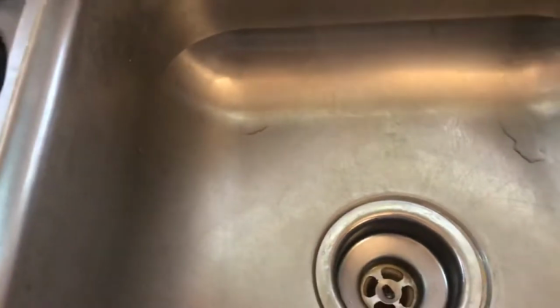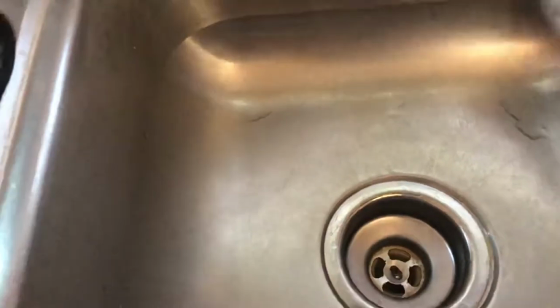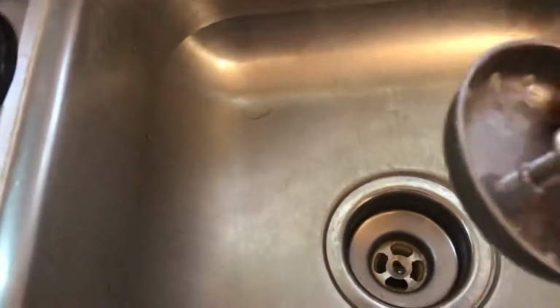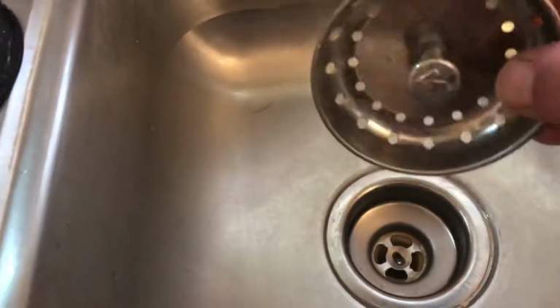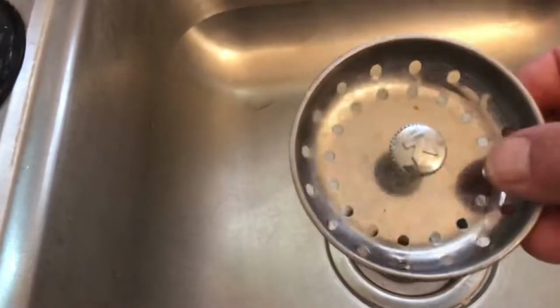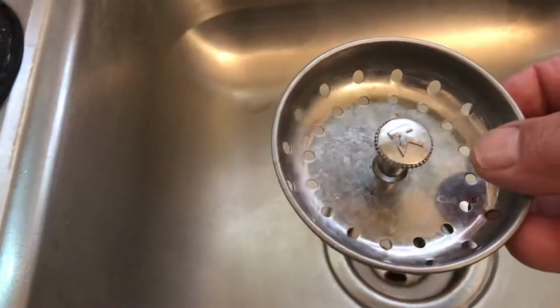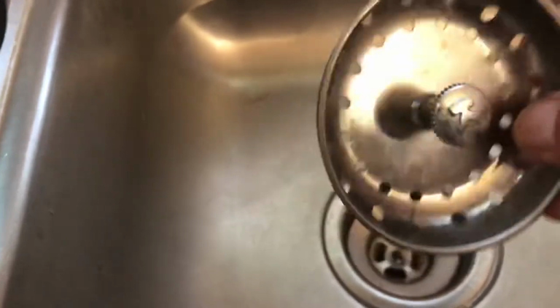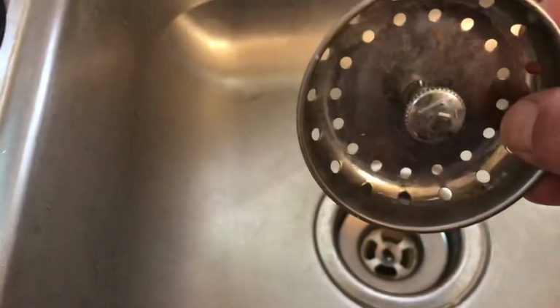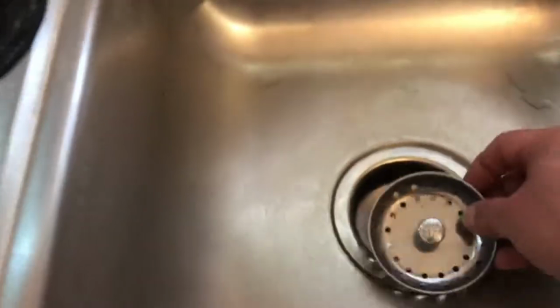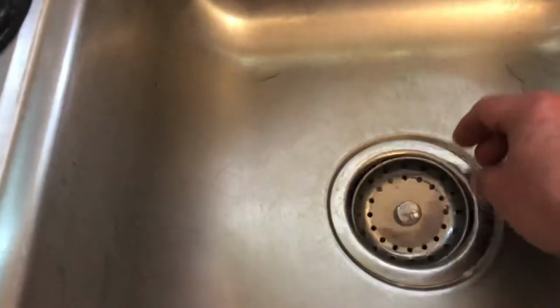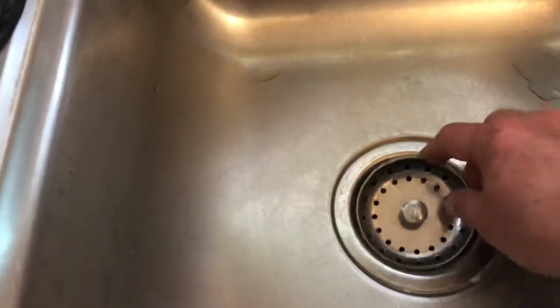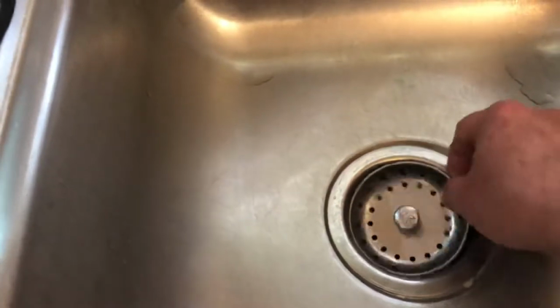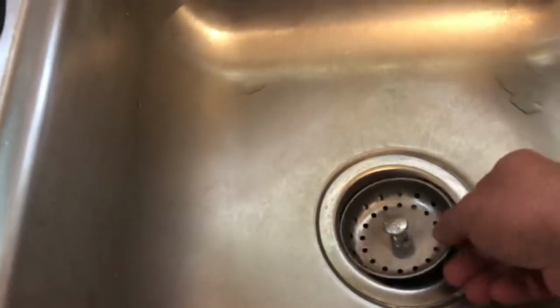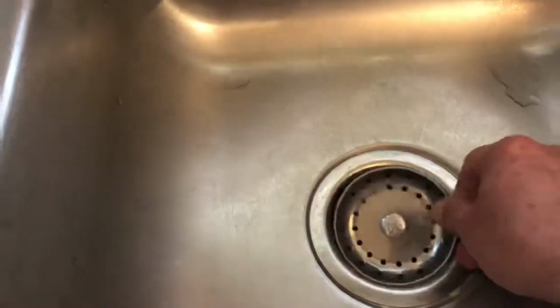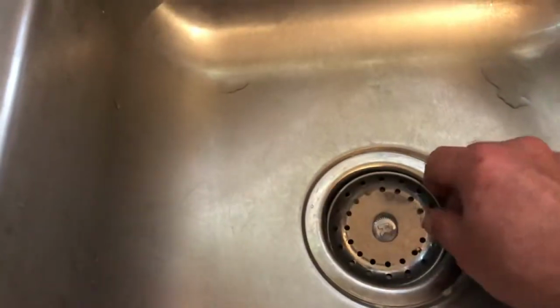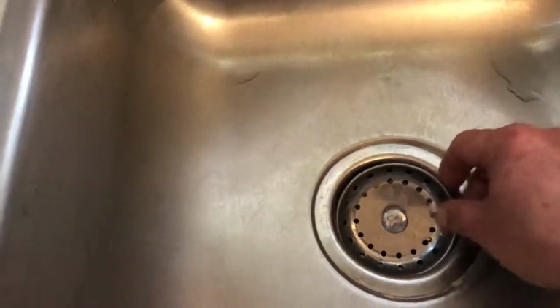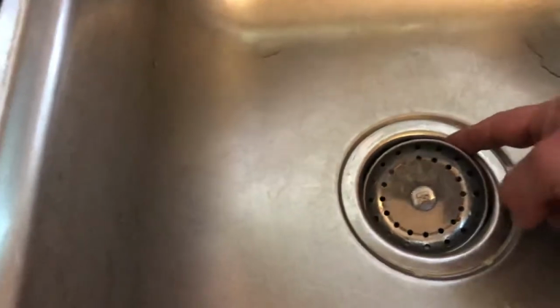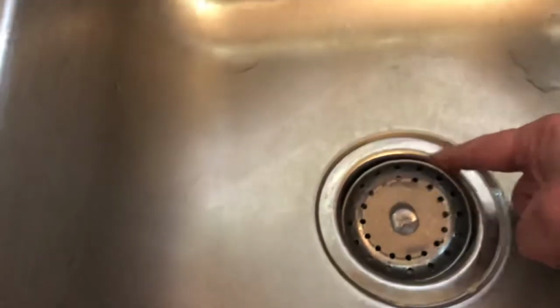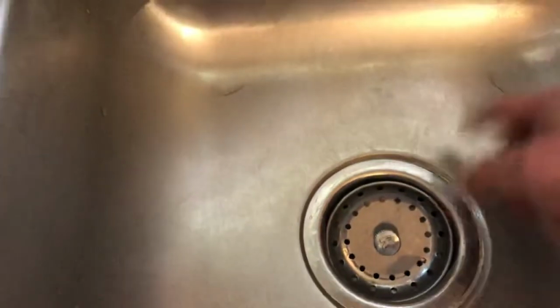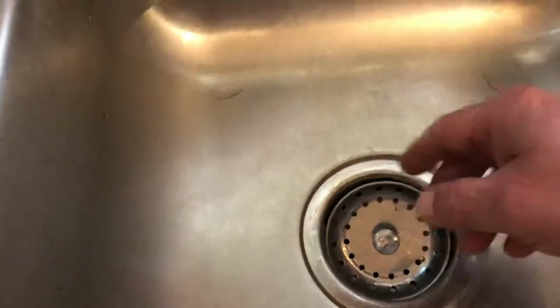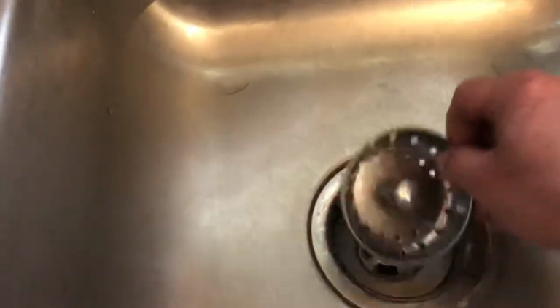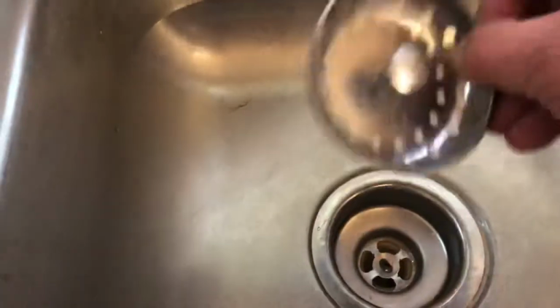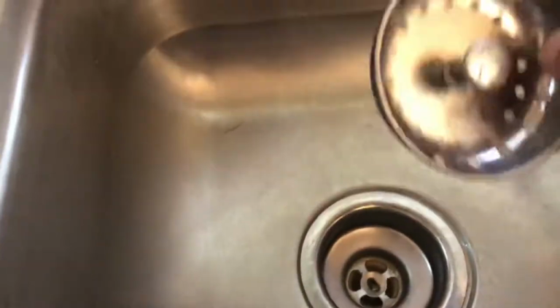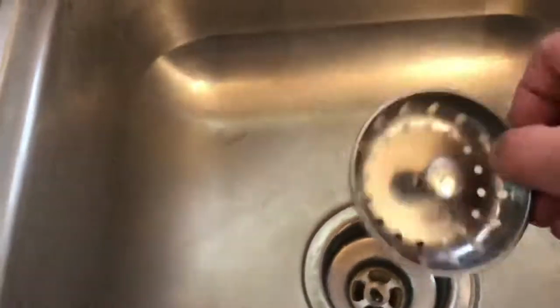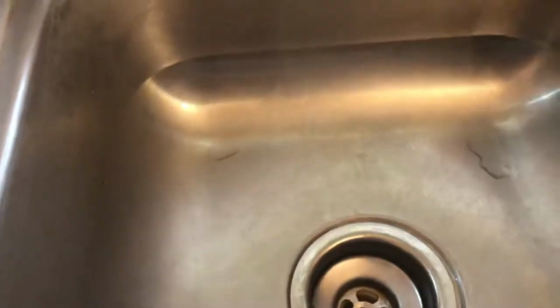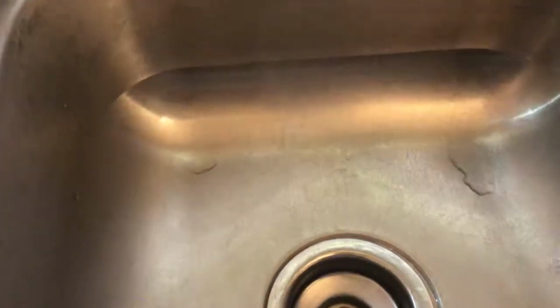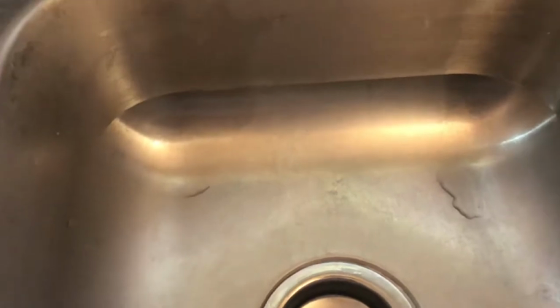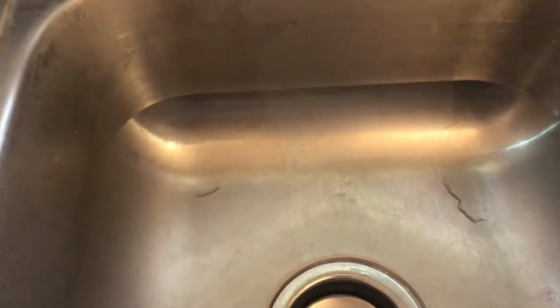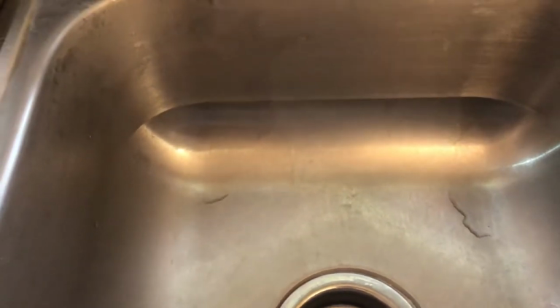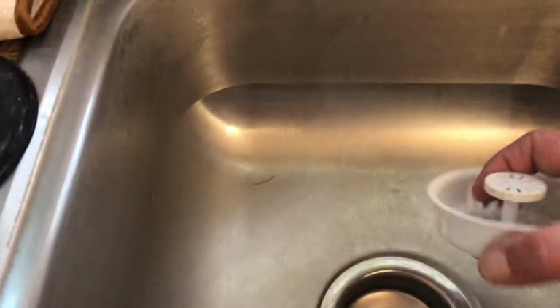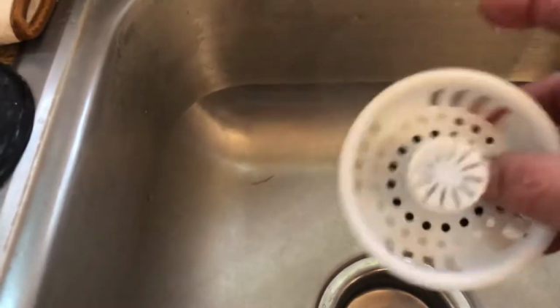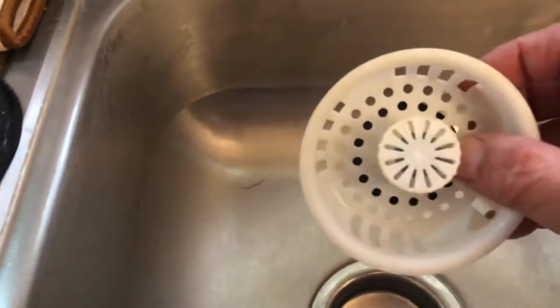You're probably used to having one of these types, and unfortunately they usually never fit right. You have big gaps here and food particles still get down the drain, so I'm just not very fond of them.